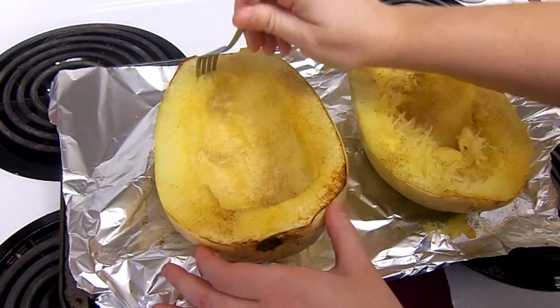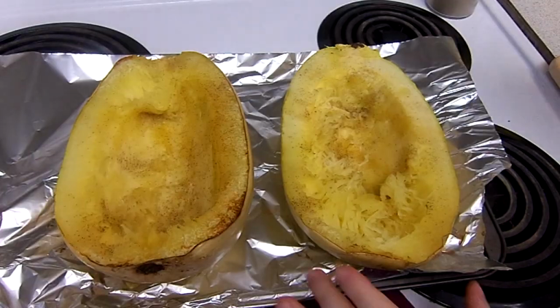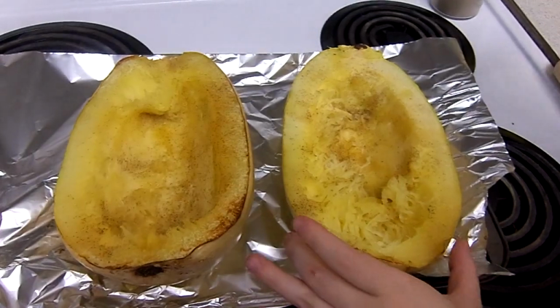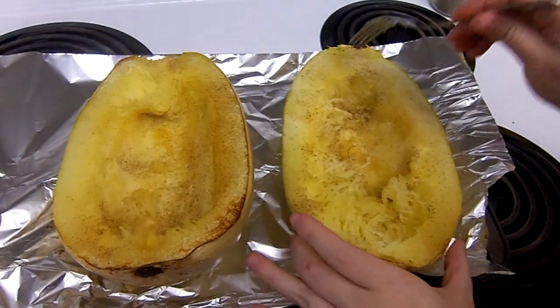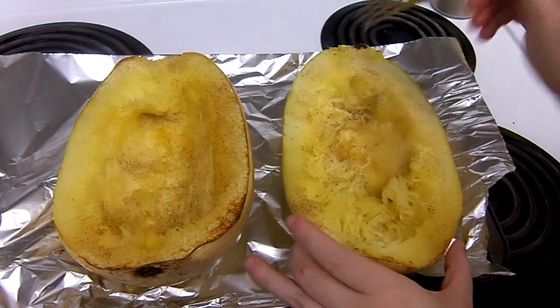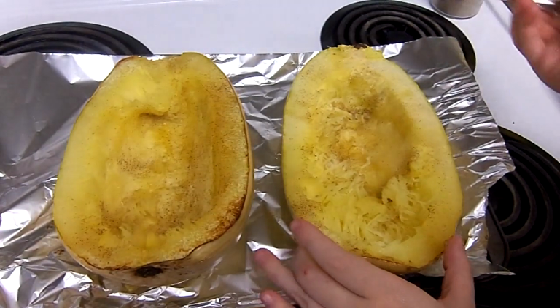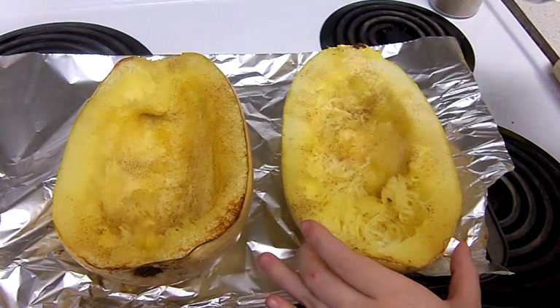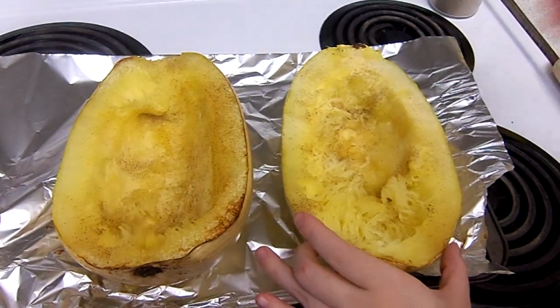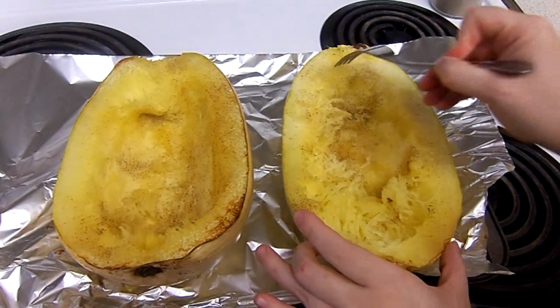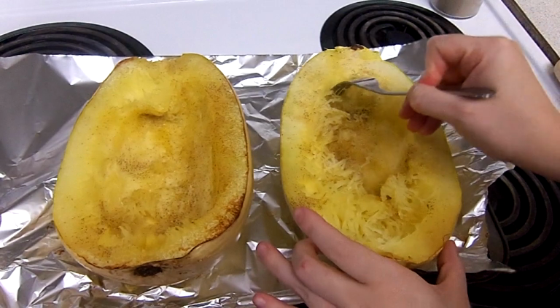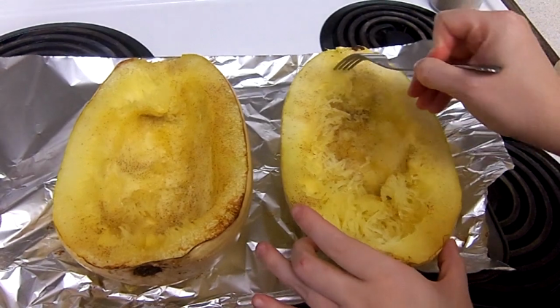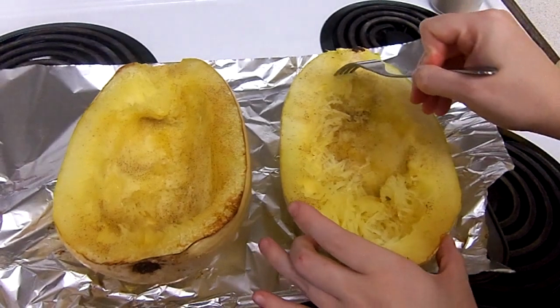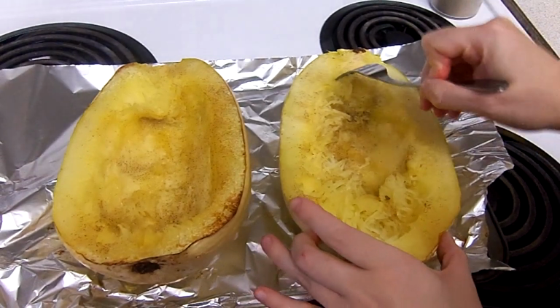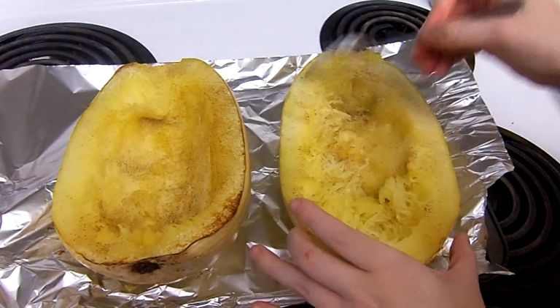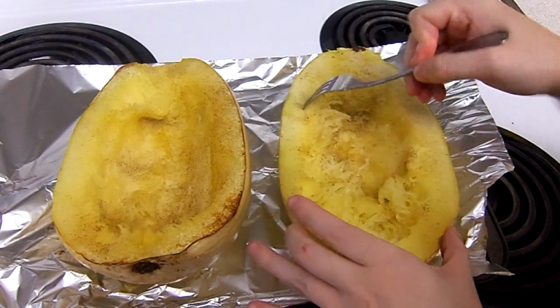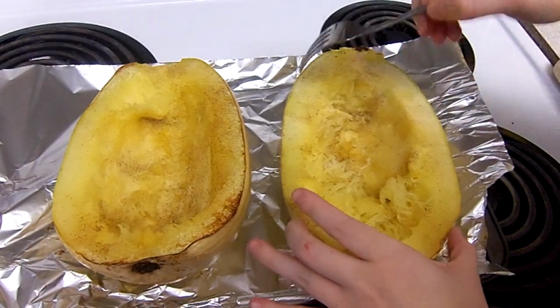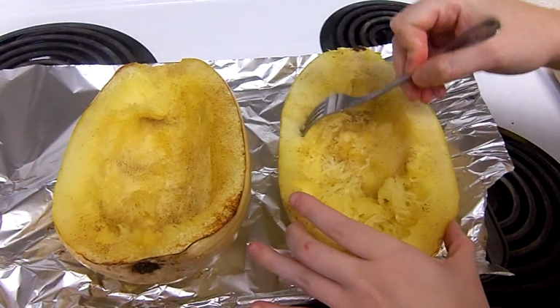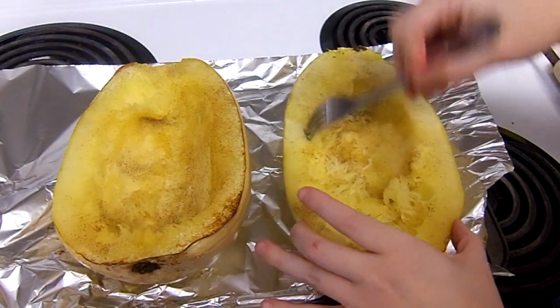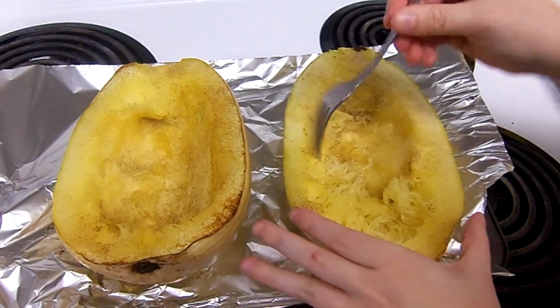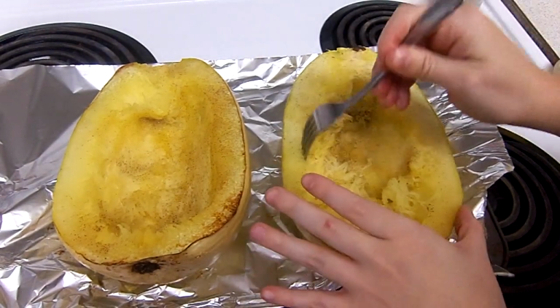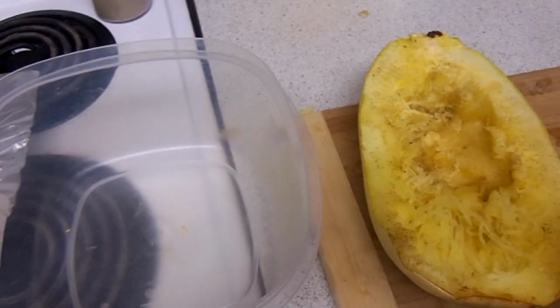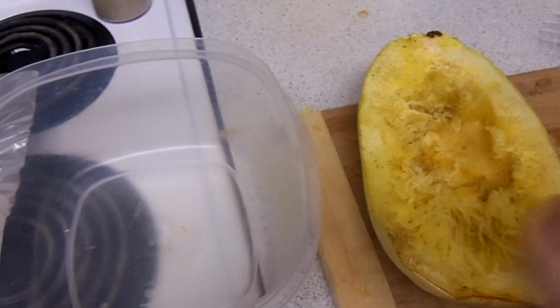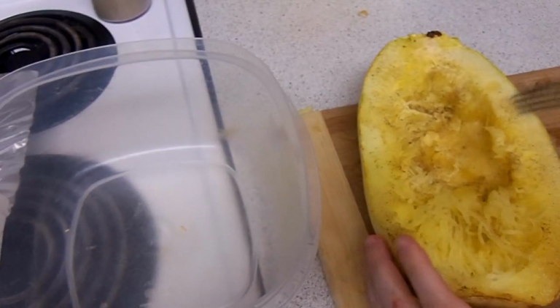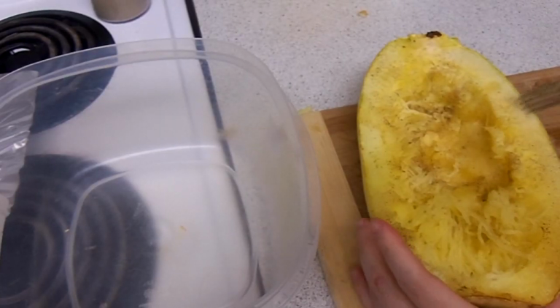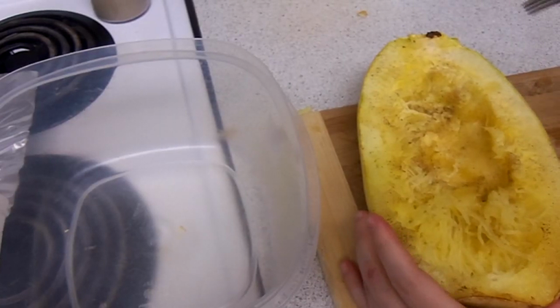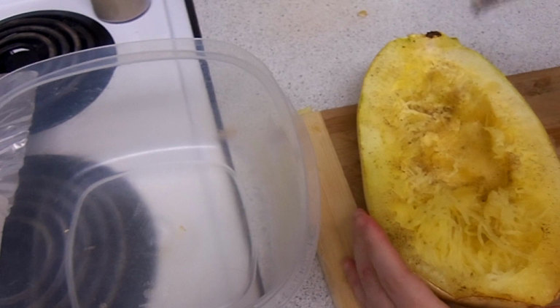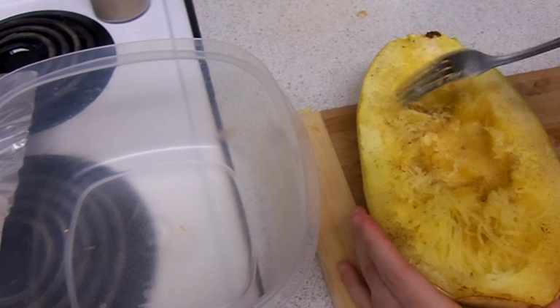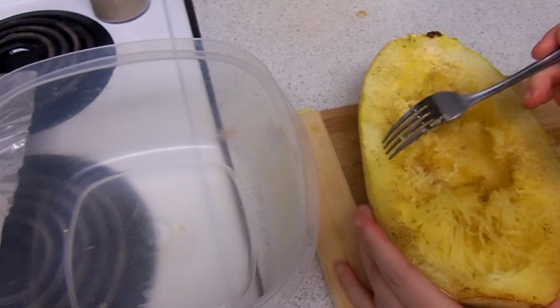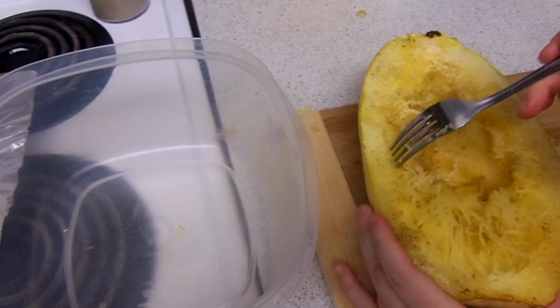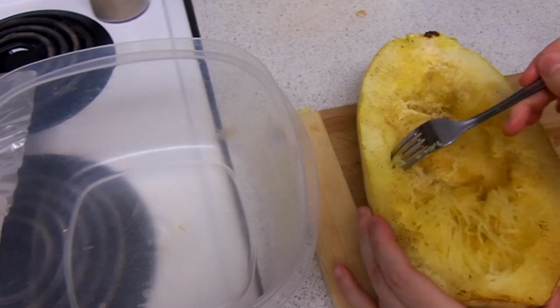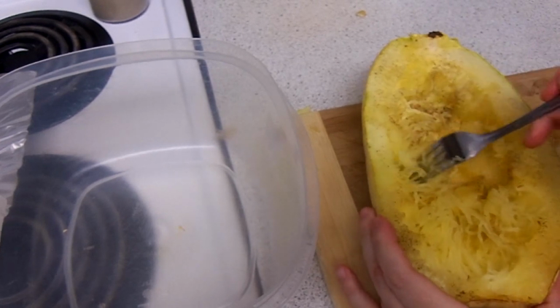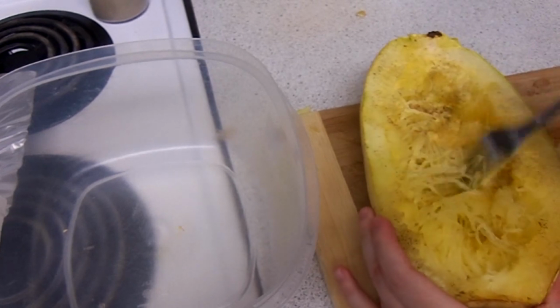This is after five more minutes, so it's now been 30 minutes total. Let your squash cool down for a couple of minutes so that it doesn't burn your hands while you're scooping it.